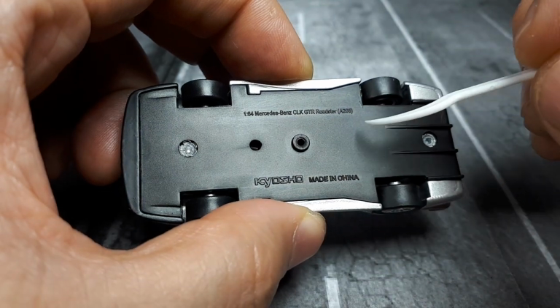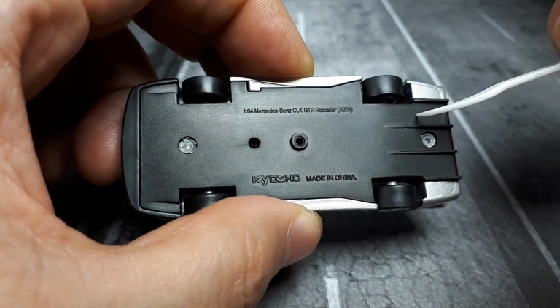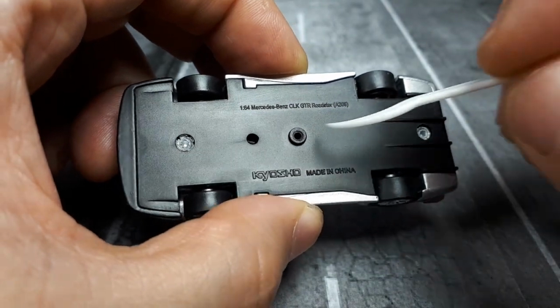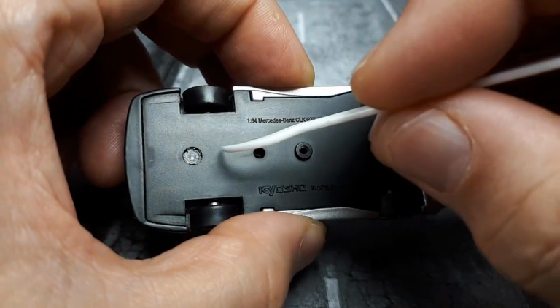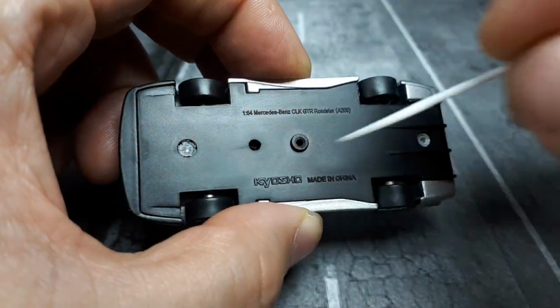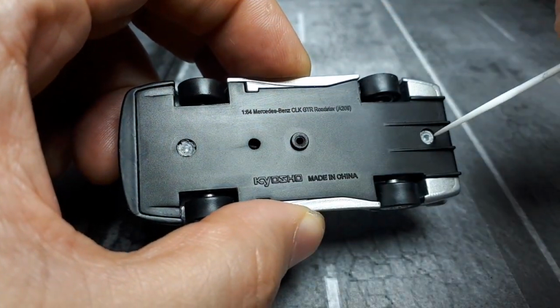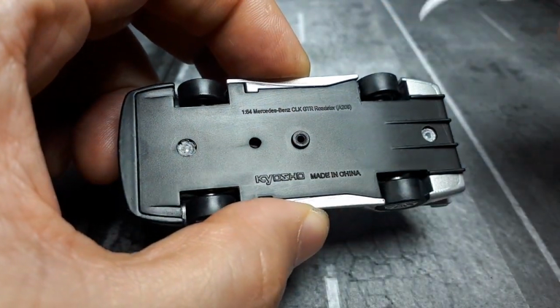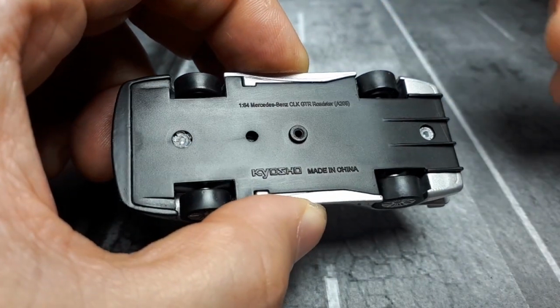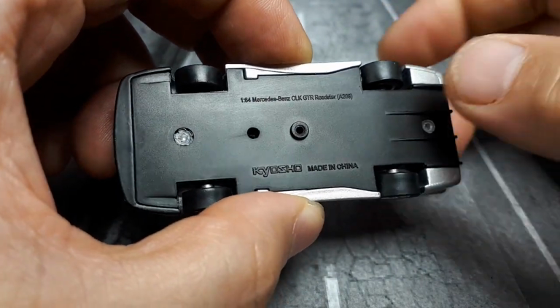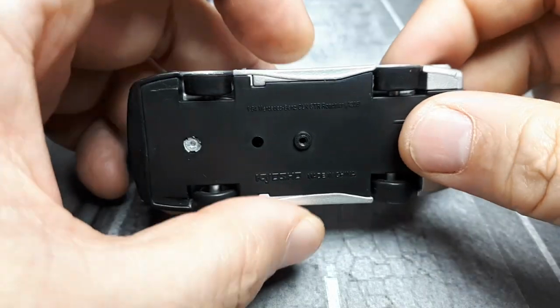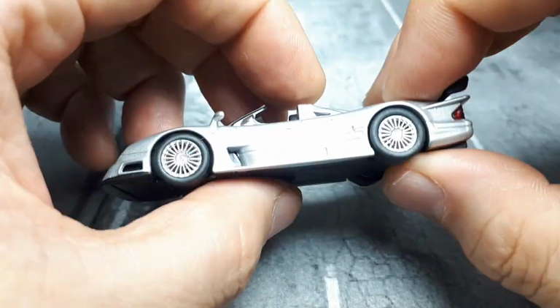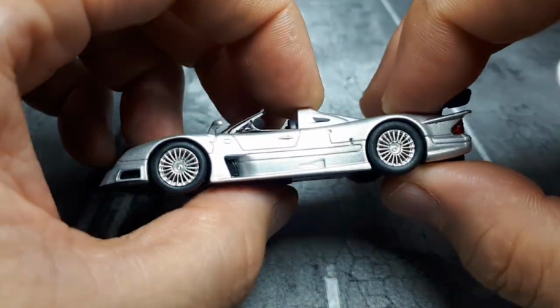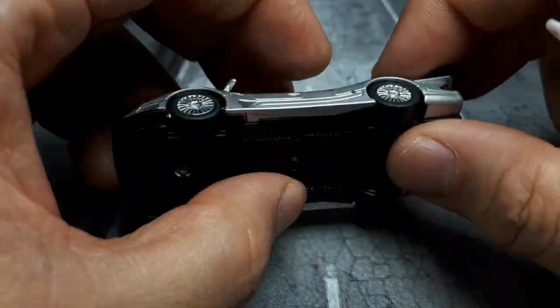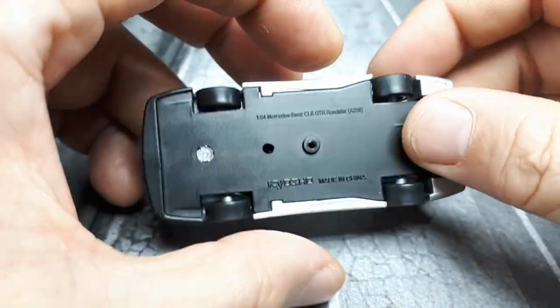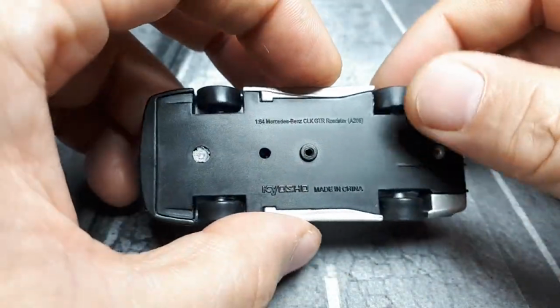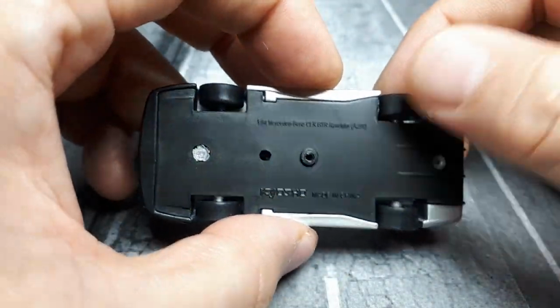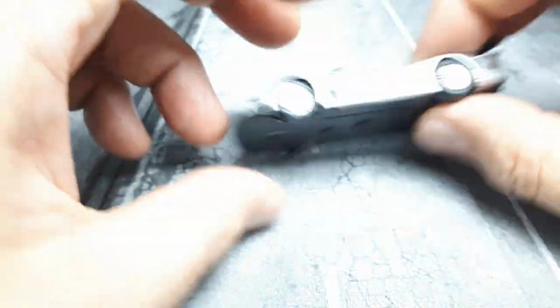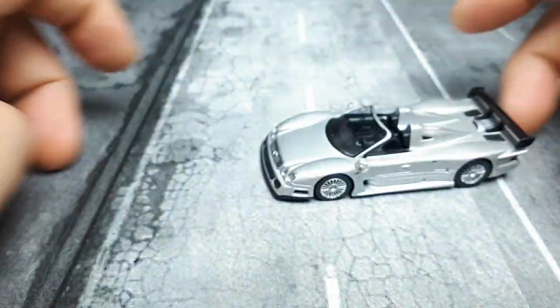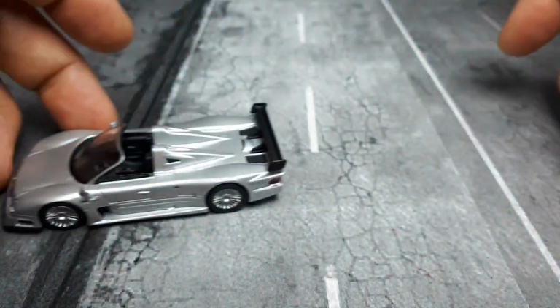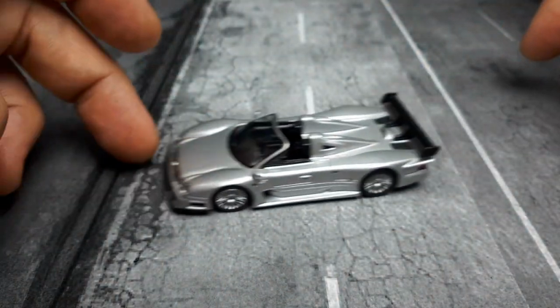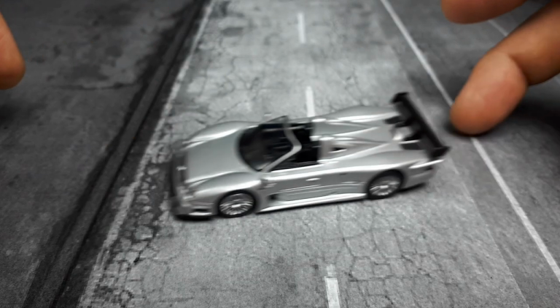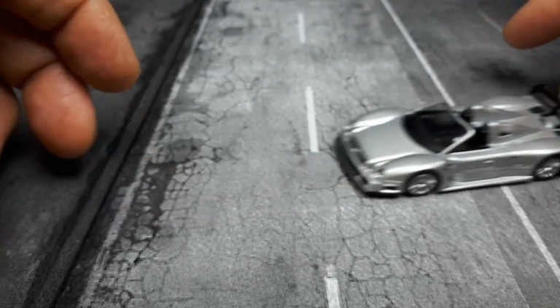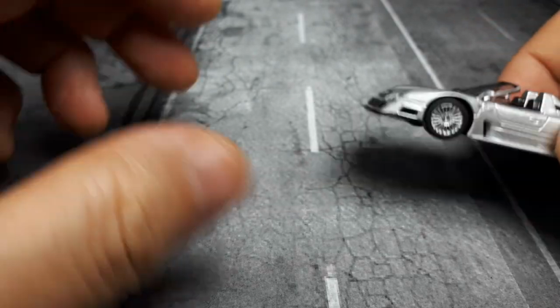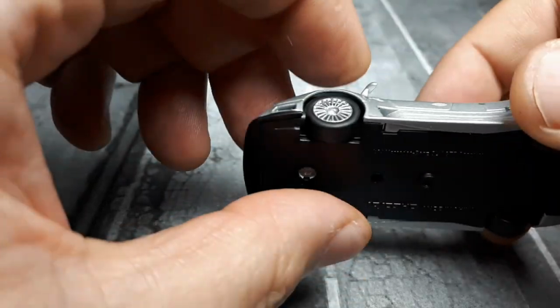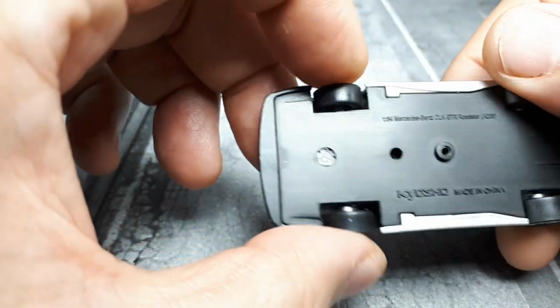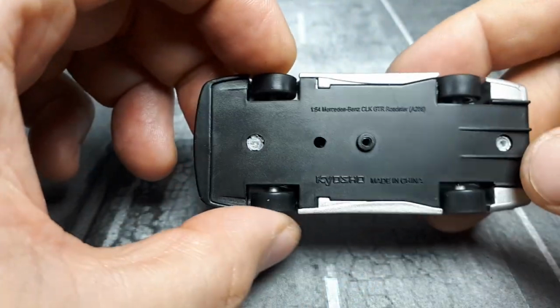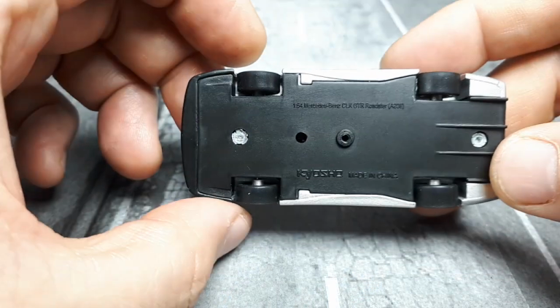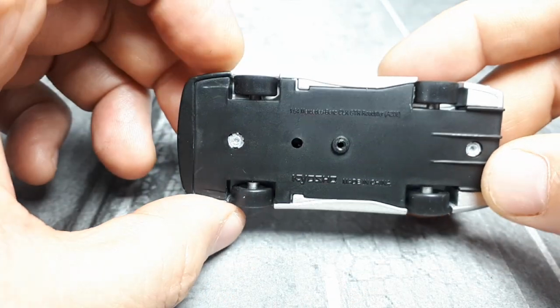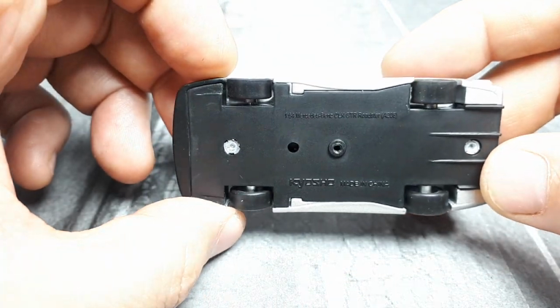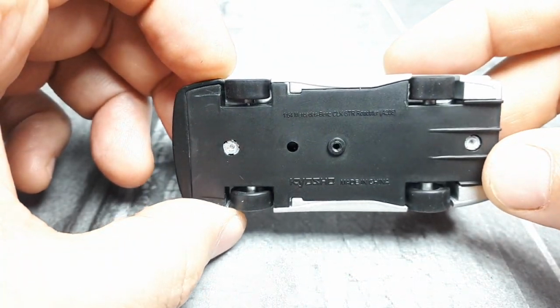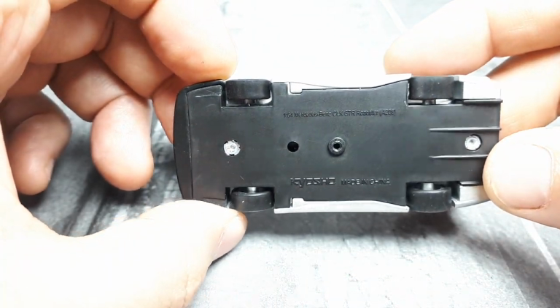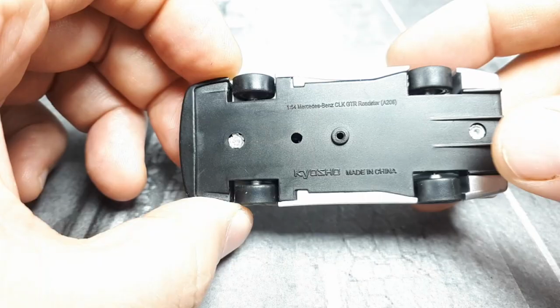So I don't know how old this is — it would be difficult to determine without drilling it apart. The tires are slick and rubbery, and the rears do look wider than the fronts.